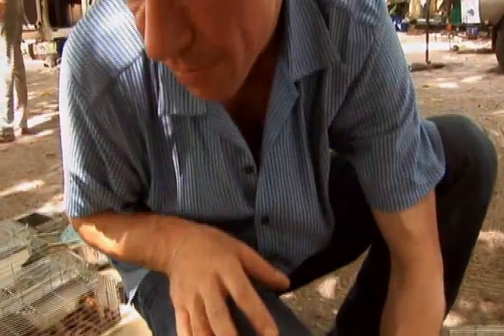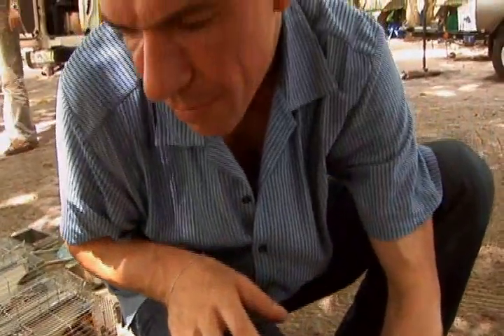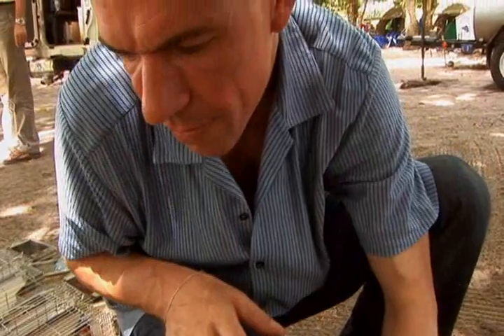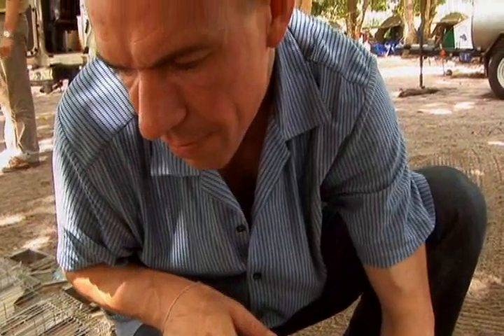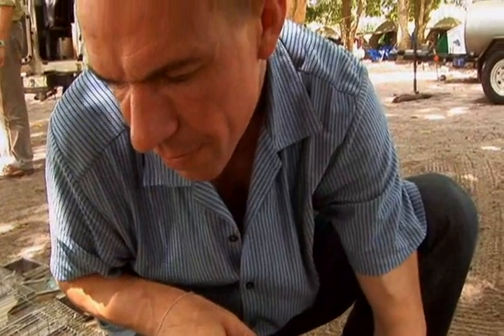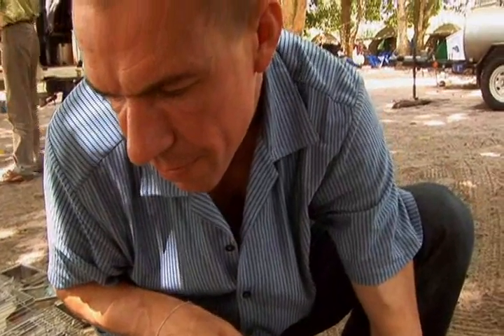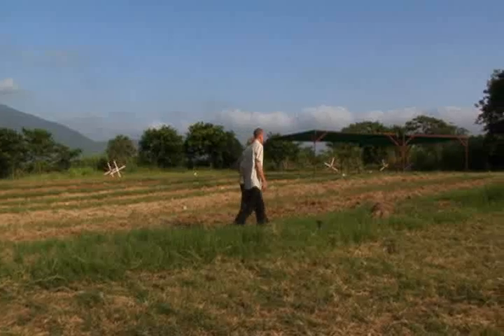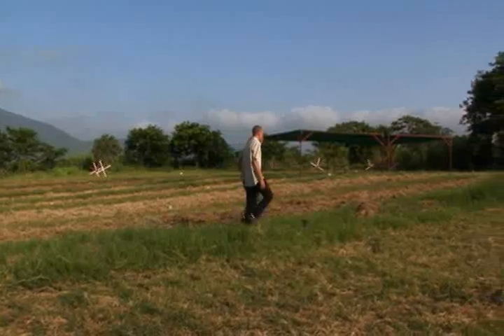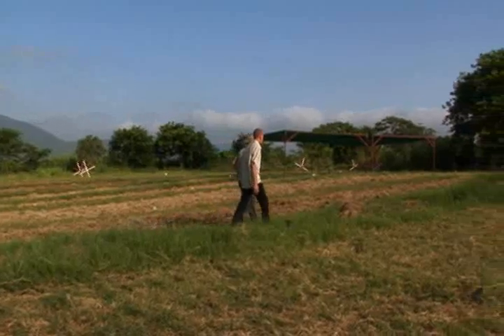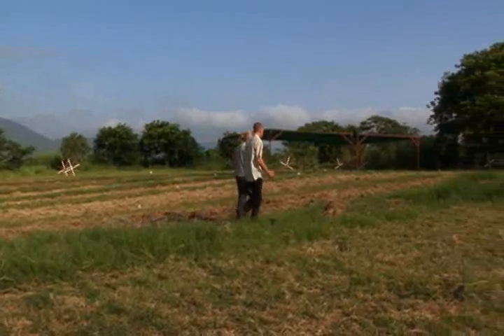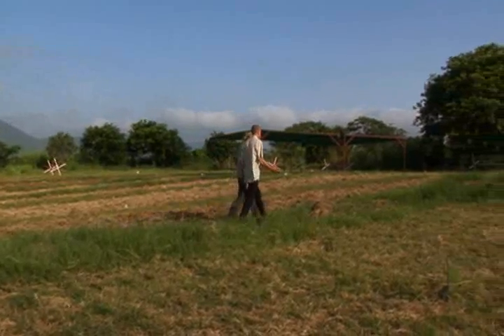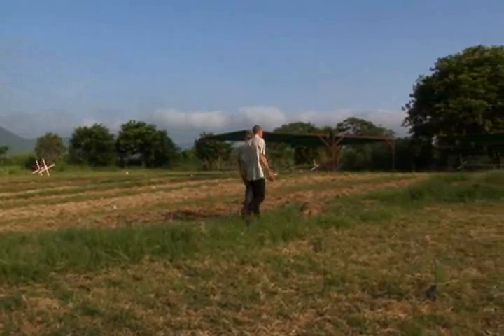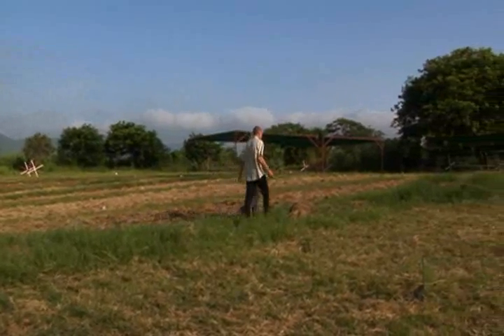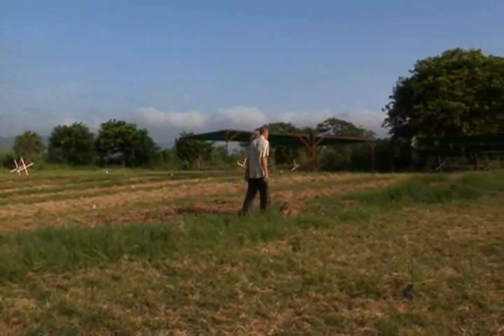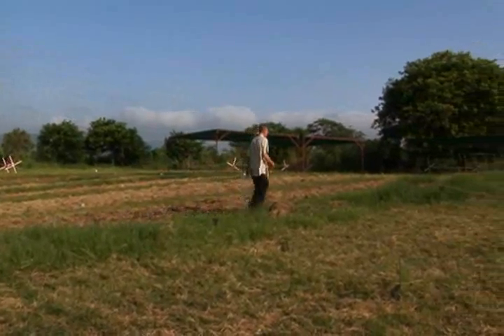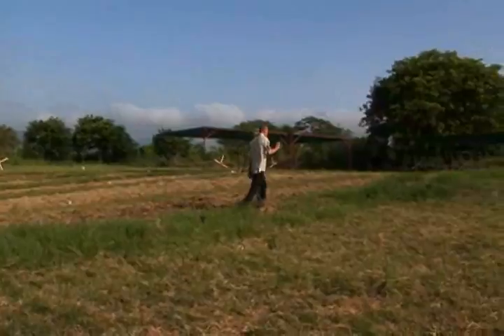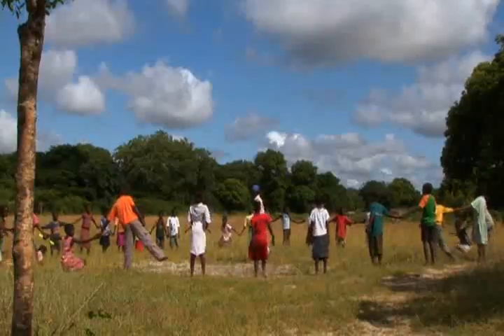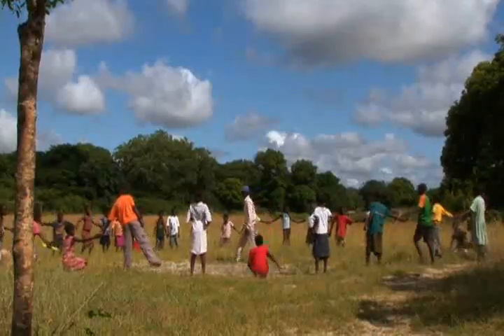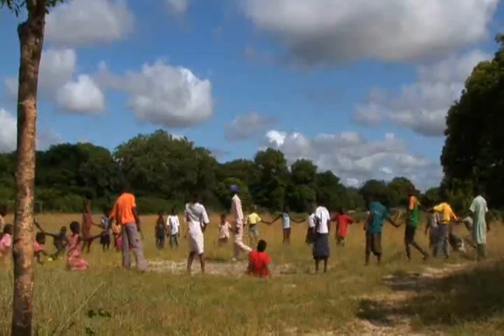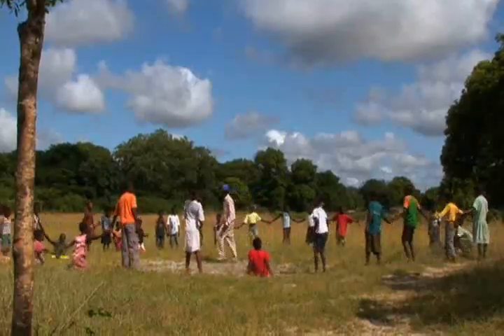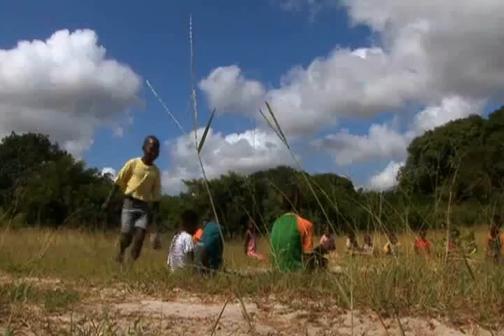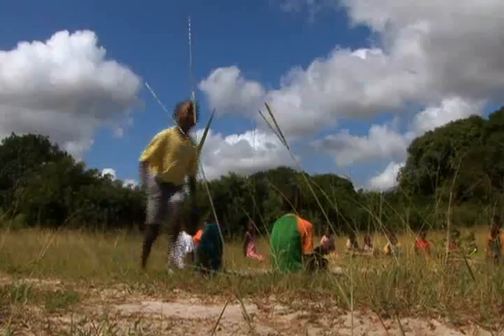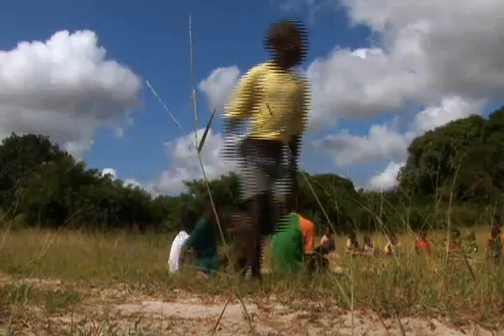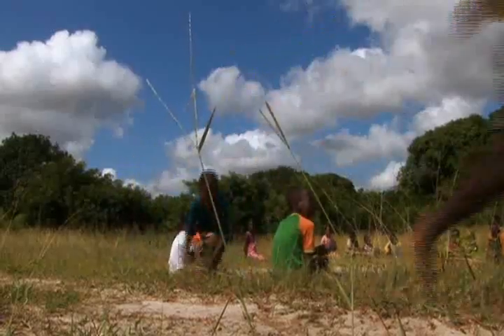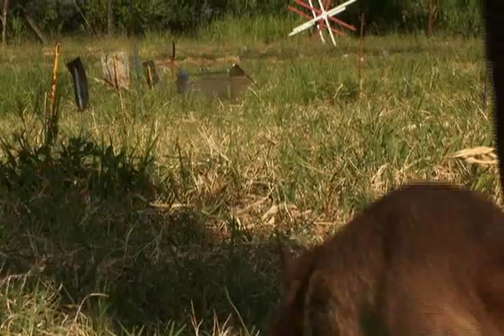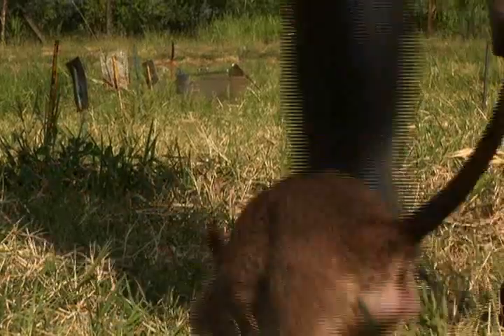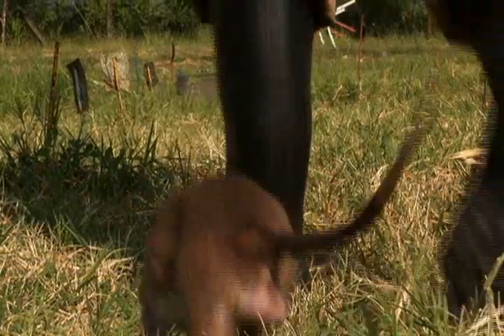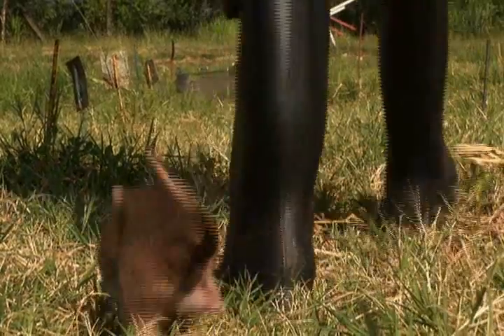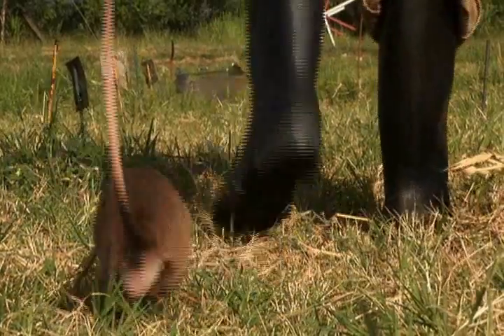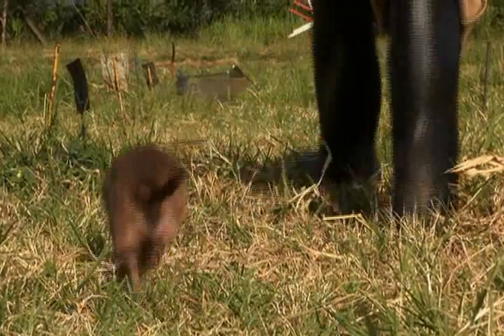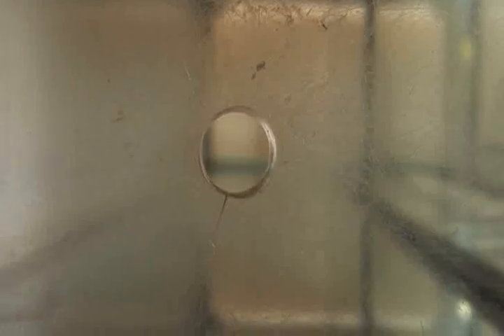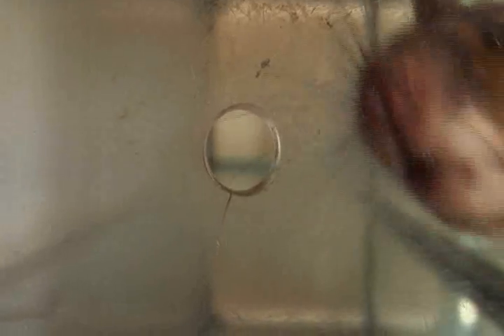So far, Bart and his rats have cleared 100 acres around the school and found 22 landmines. Now kids can play here, unafraid, thanks to some awesome rodents with a nose for danger.